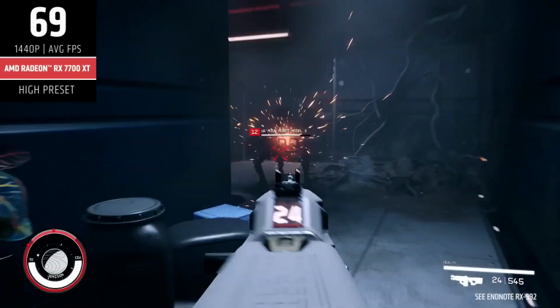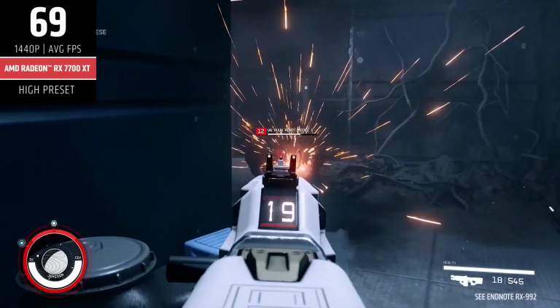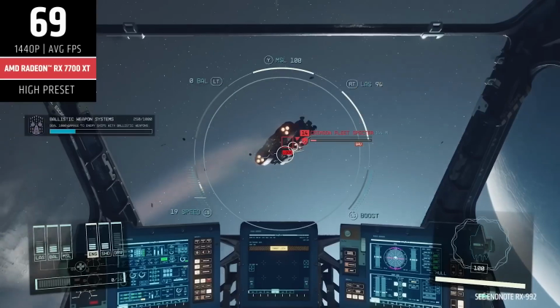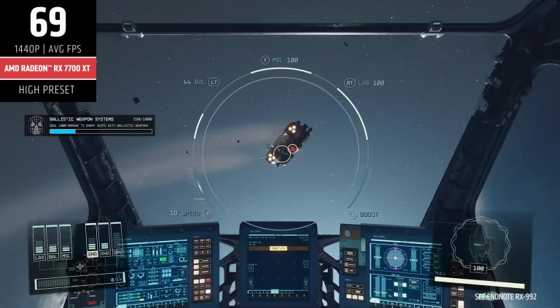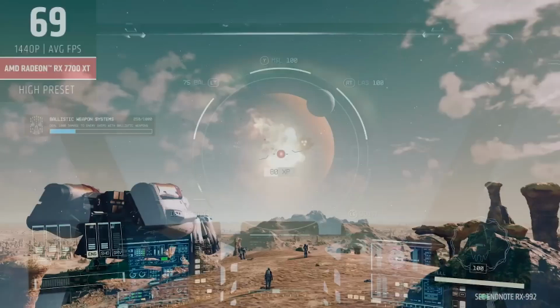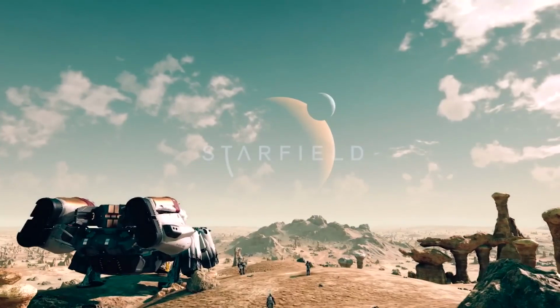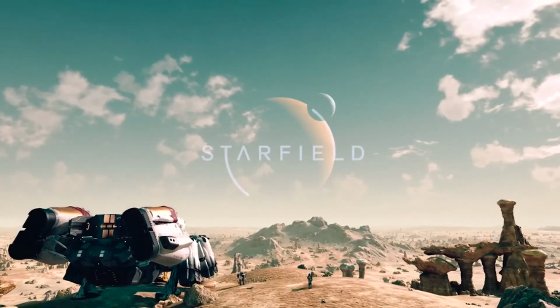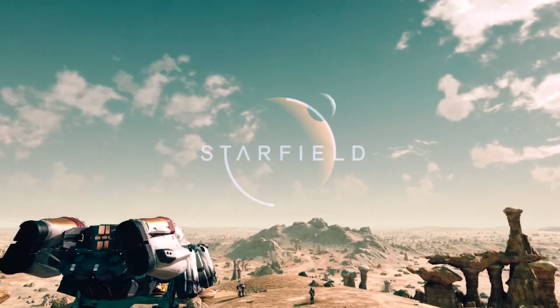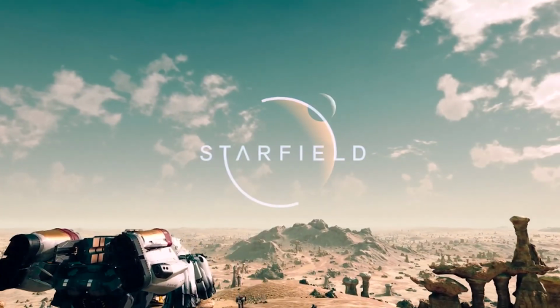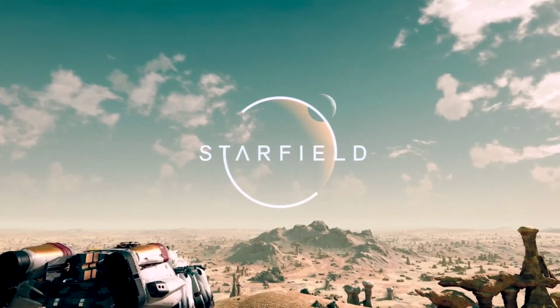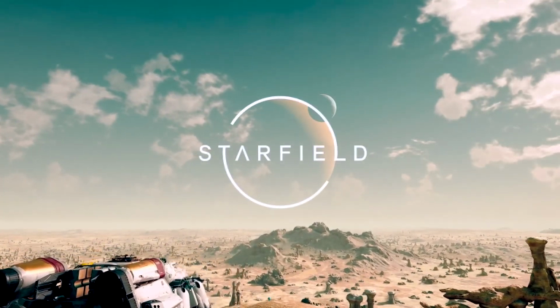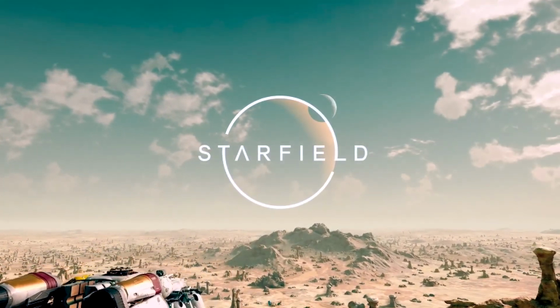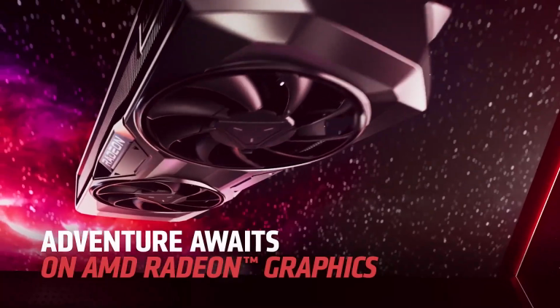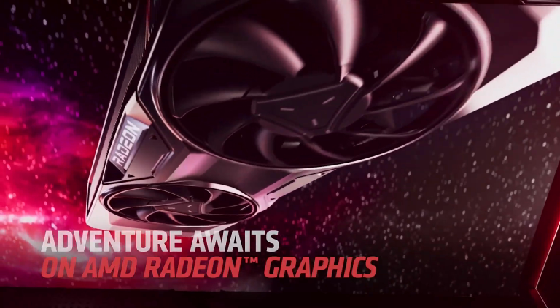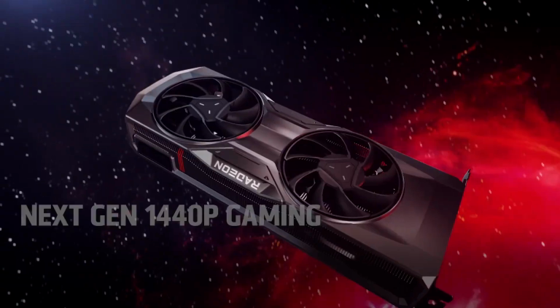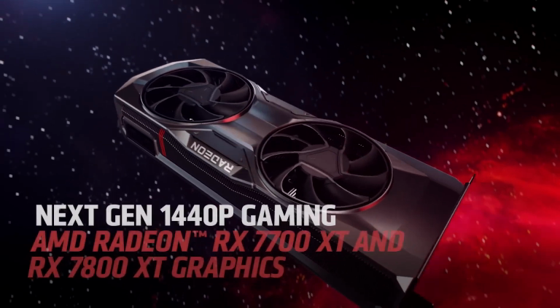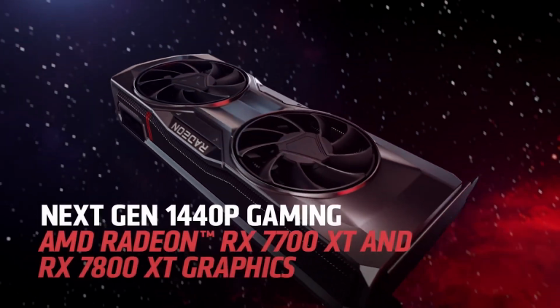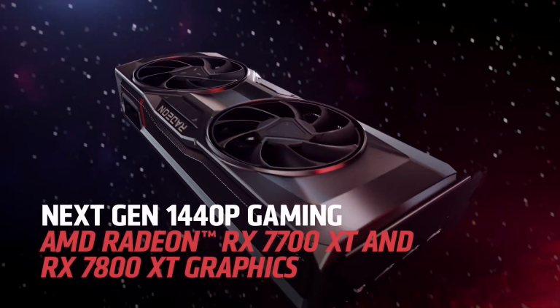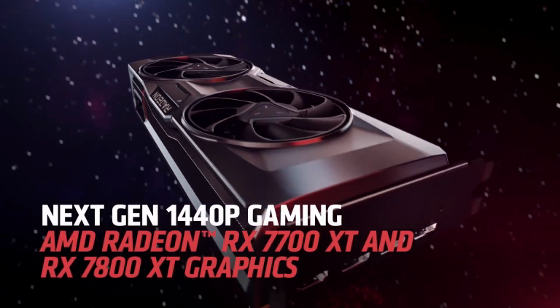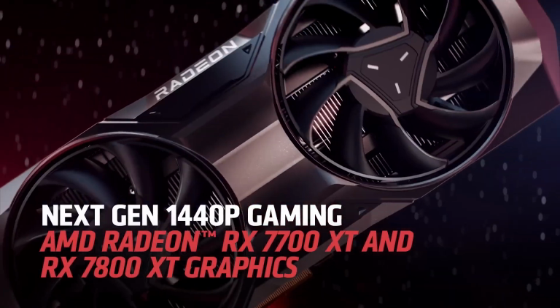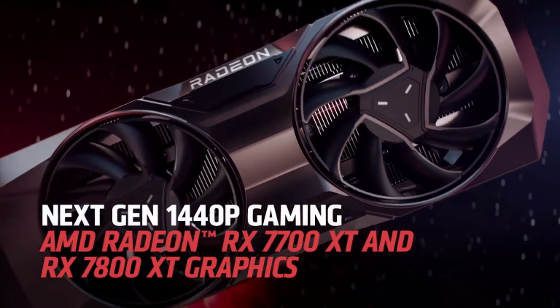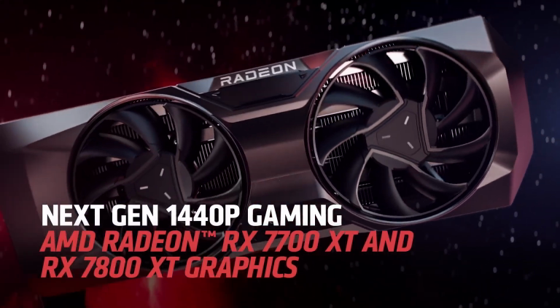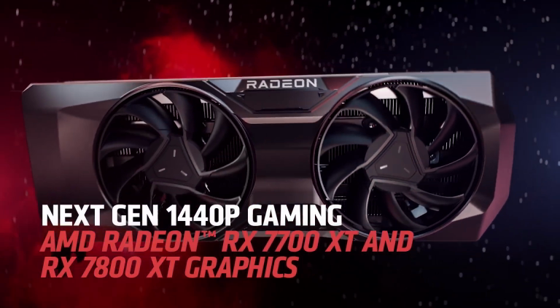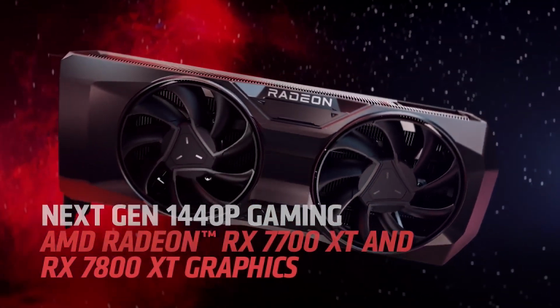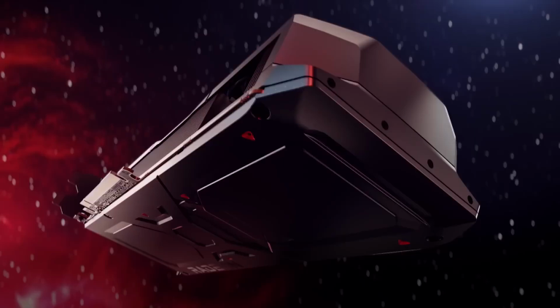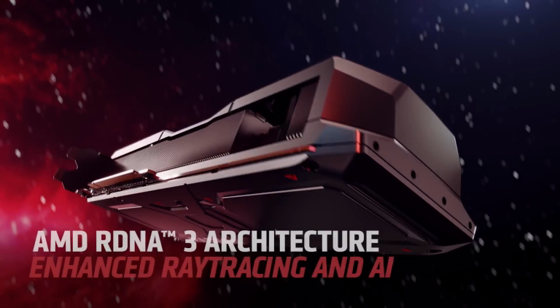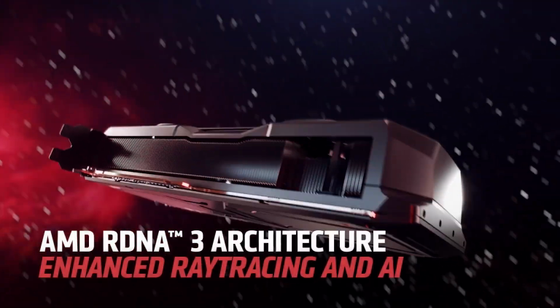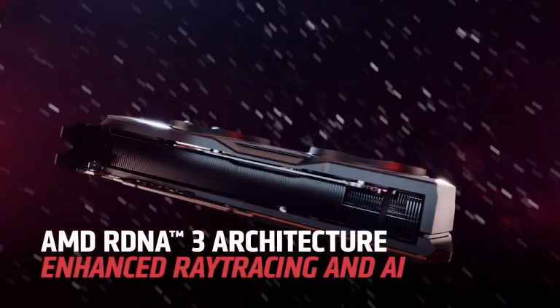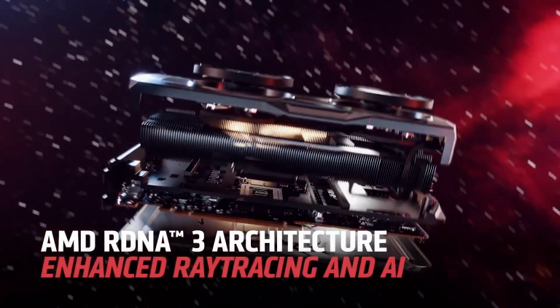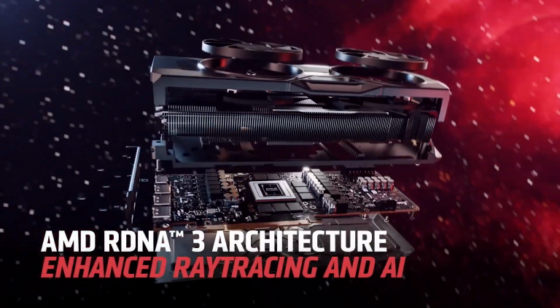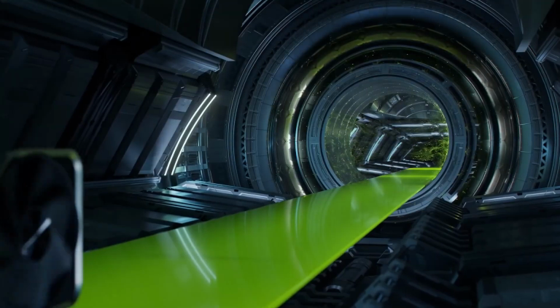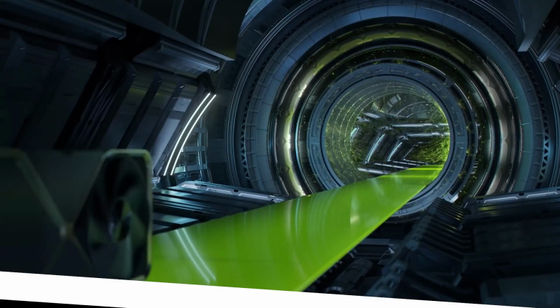User experience: I upgraded from a 6600 XT and the performance jump is insane. 1440p on high is smooth as butter, and even Cyberpunk runs surprisingly well. The noise levels are a dream compared to my old card.